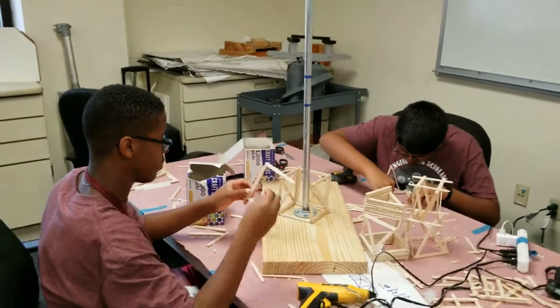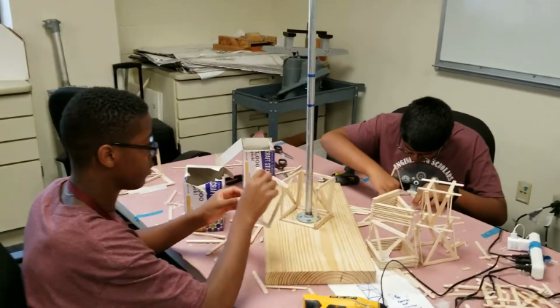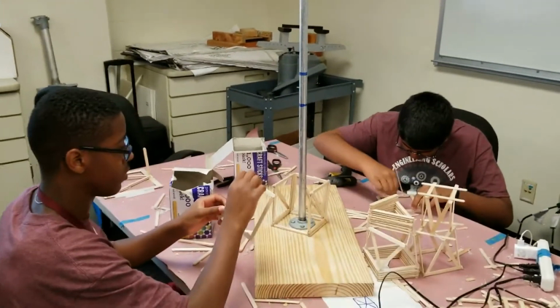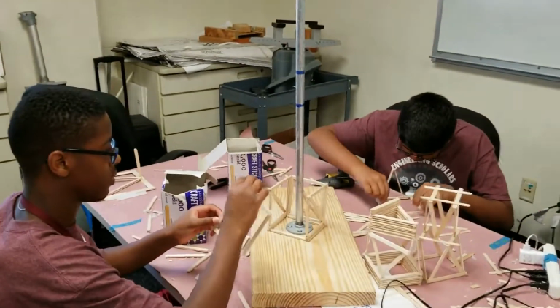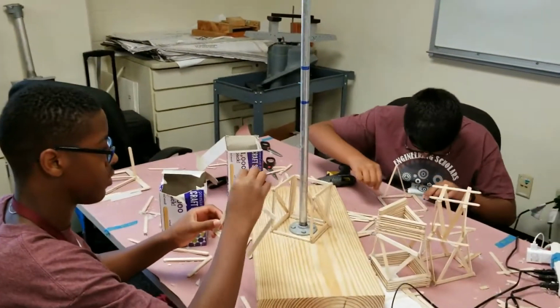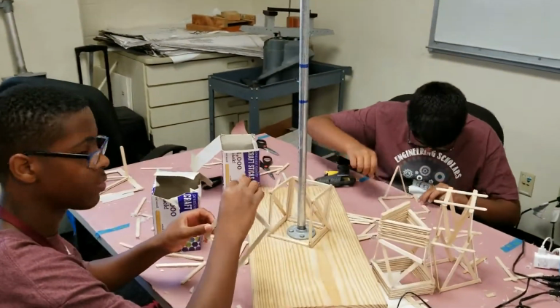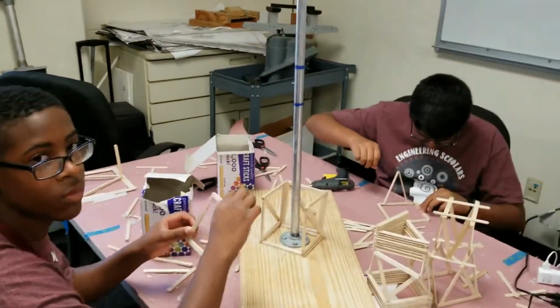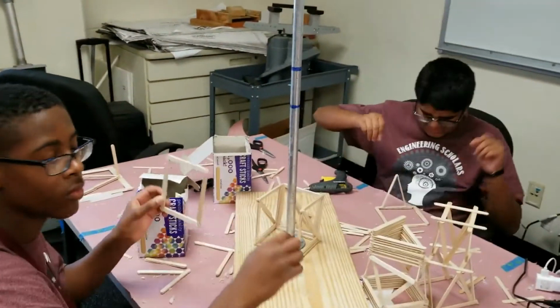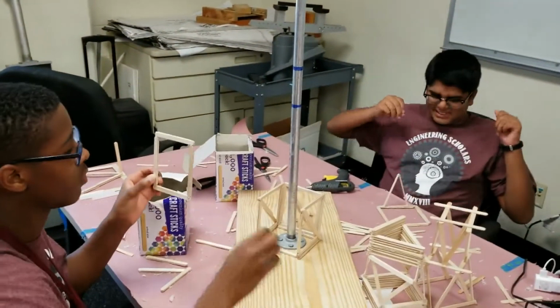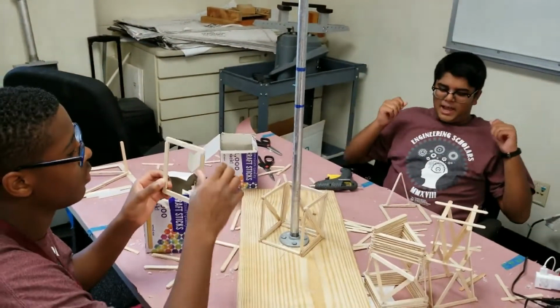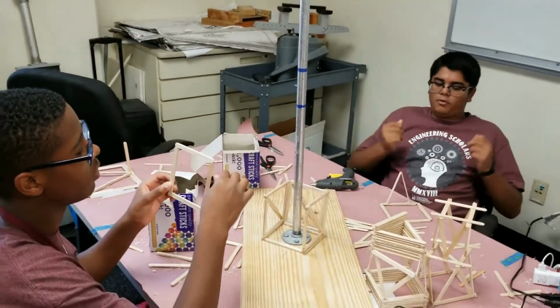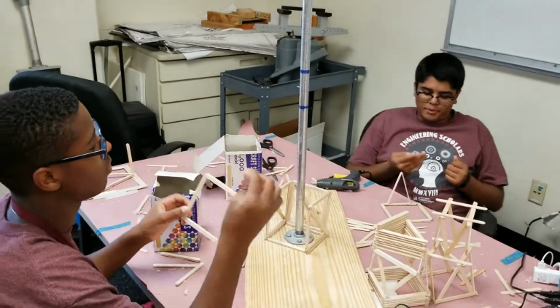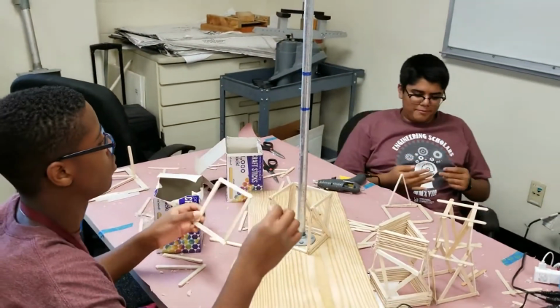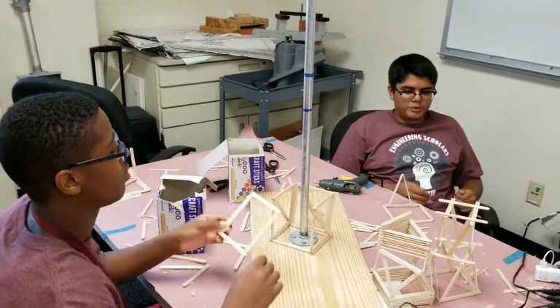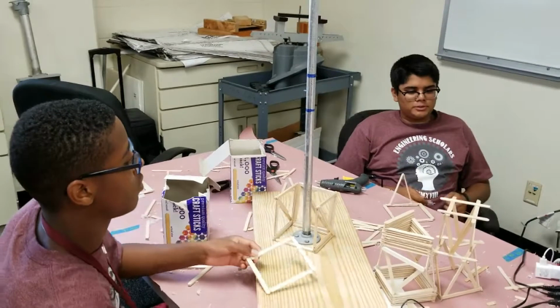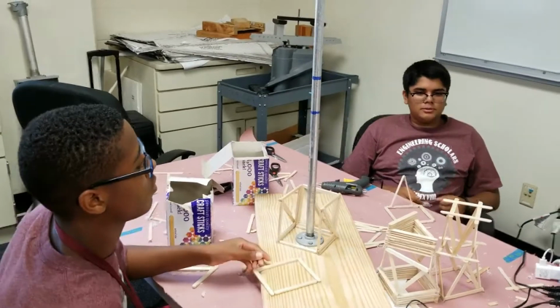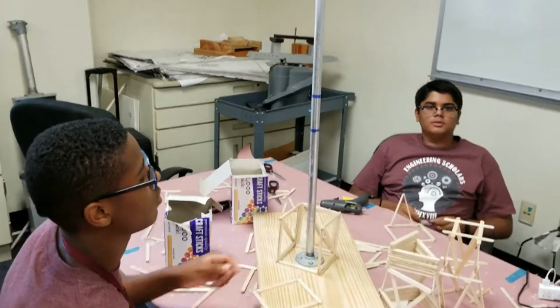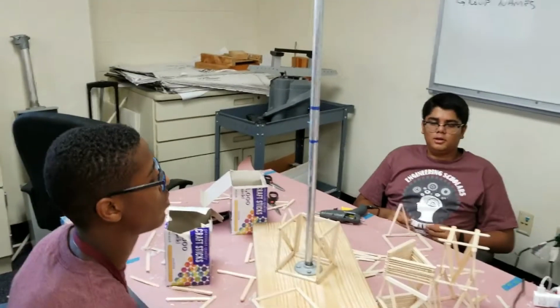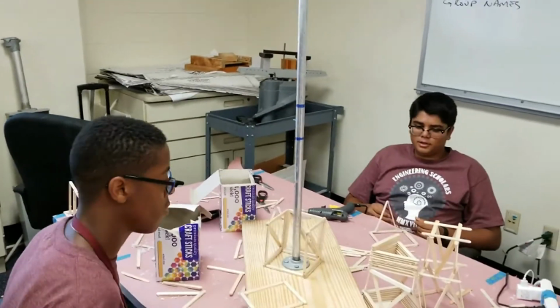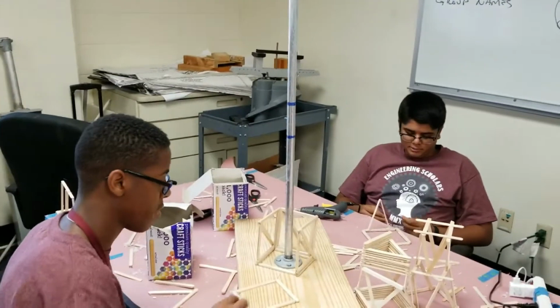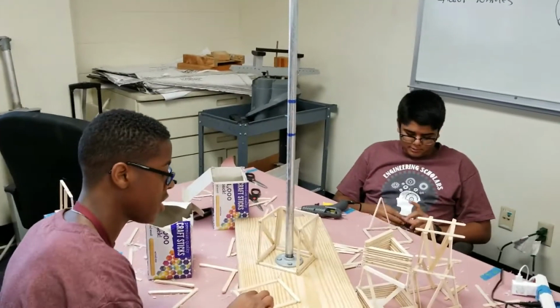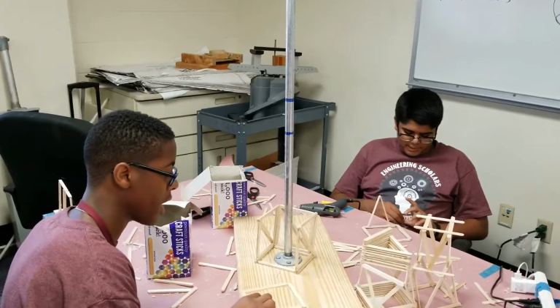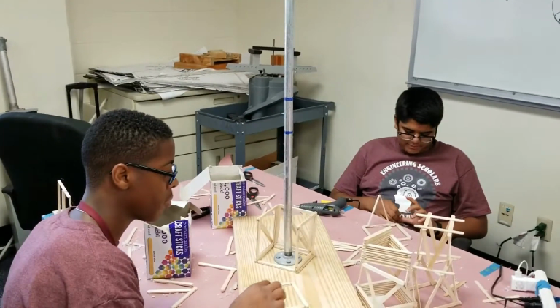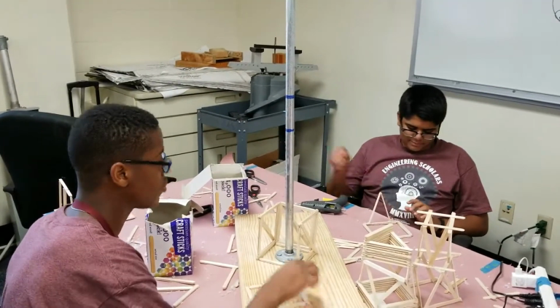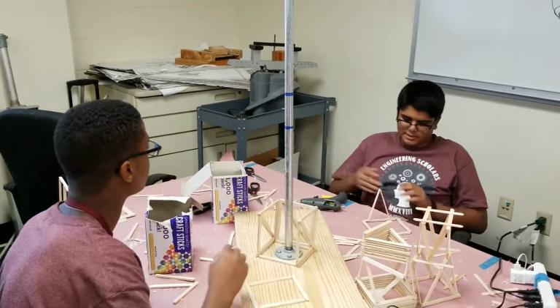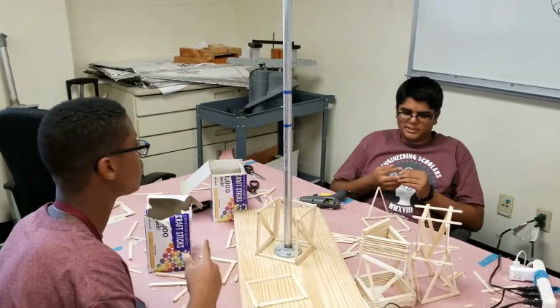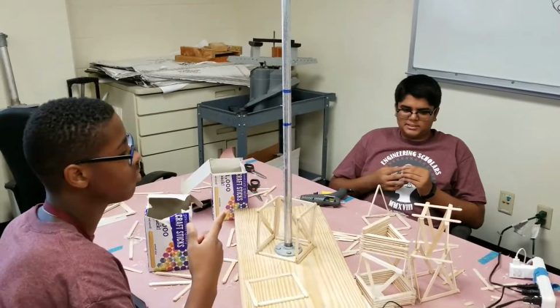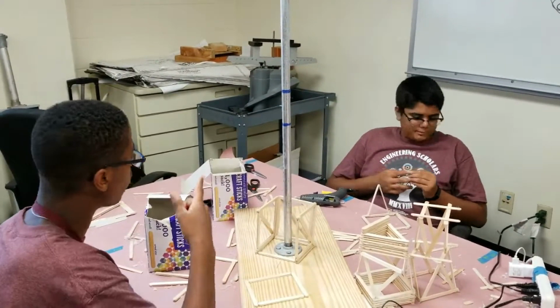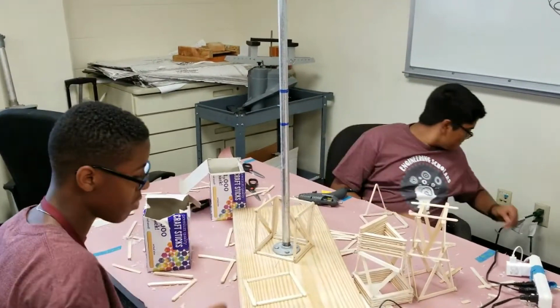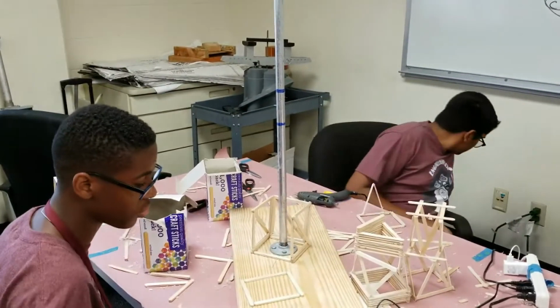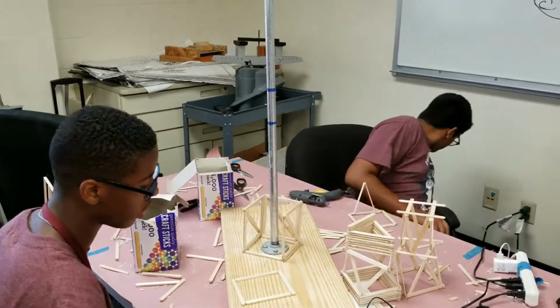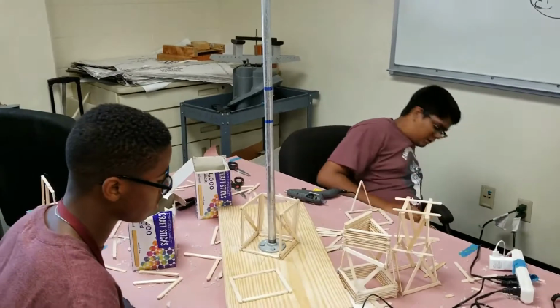All right, who can tell me what's going on over here? Ow, I'm burning my fingers. Those are the backup bridge. We're making them. All right, I'll just go back to the bridge here.